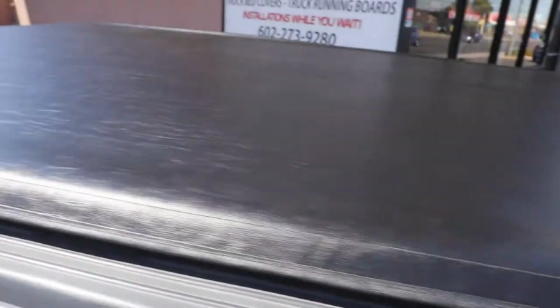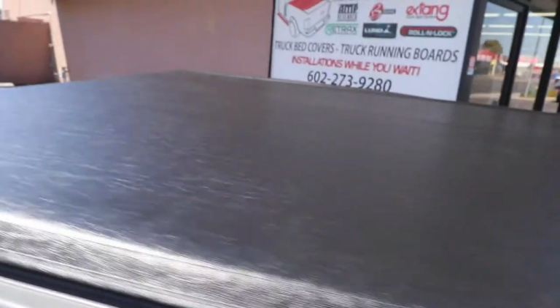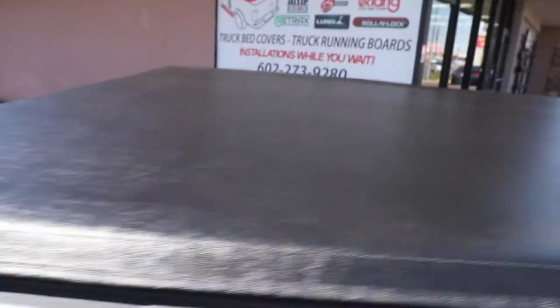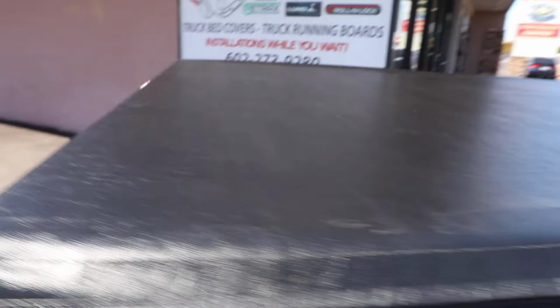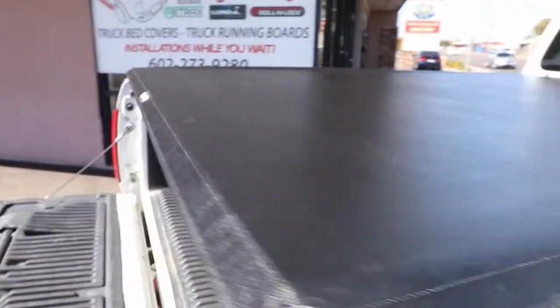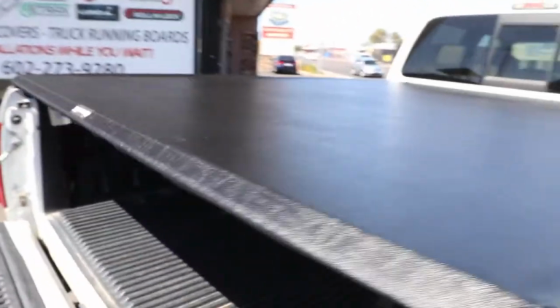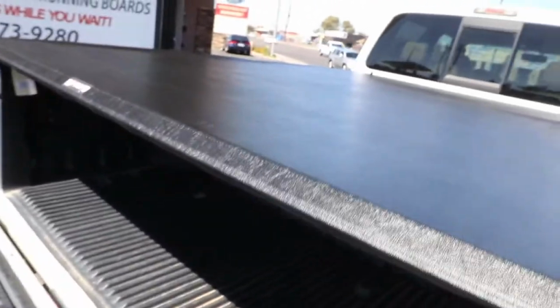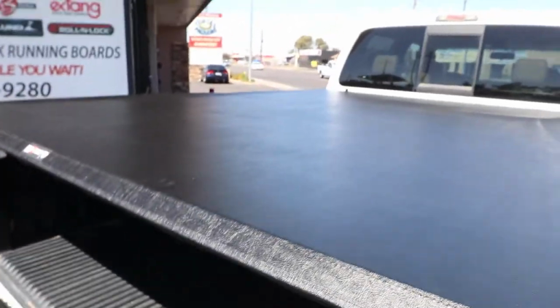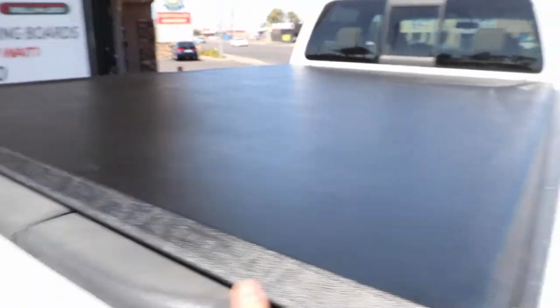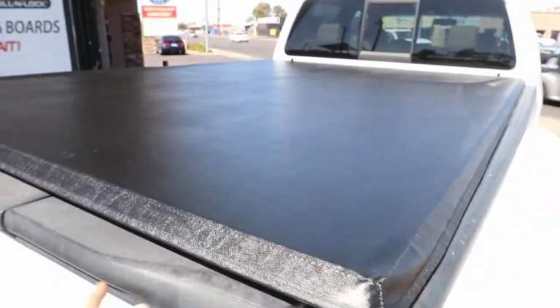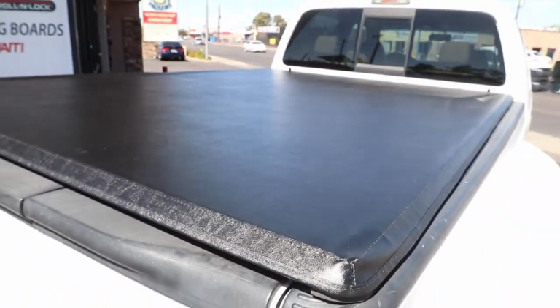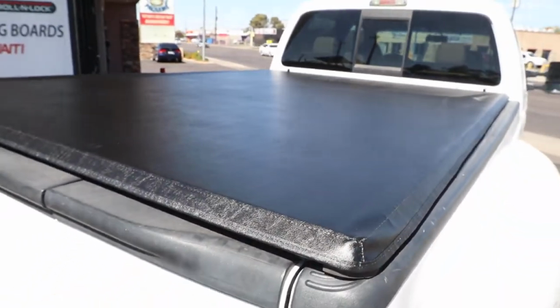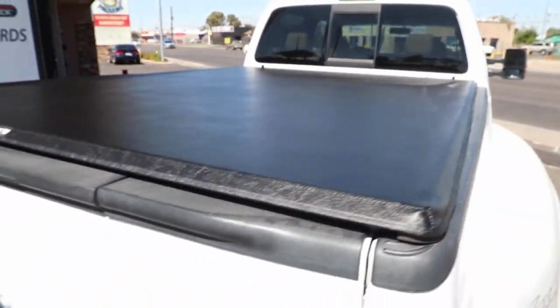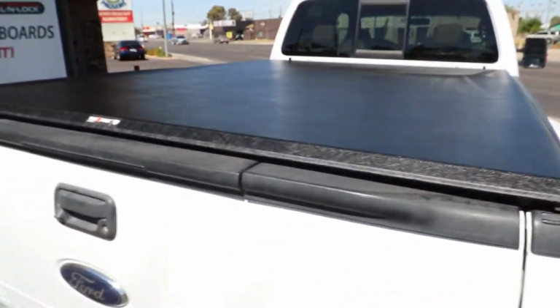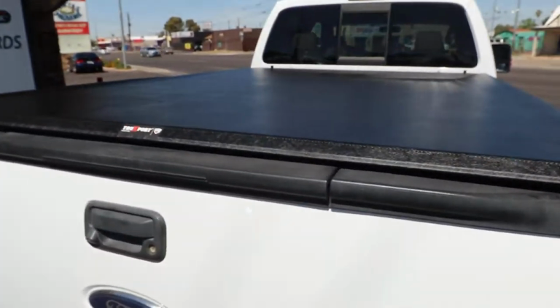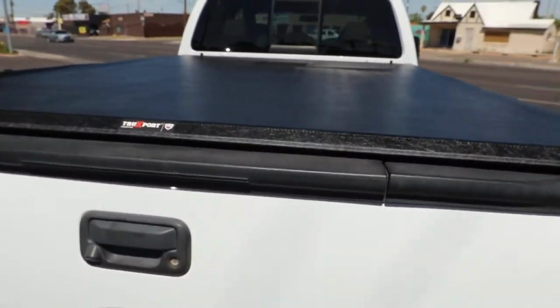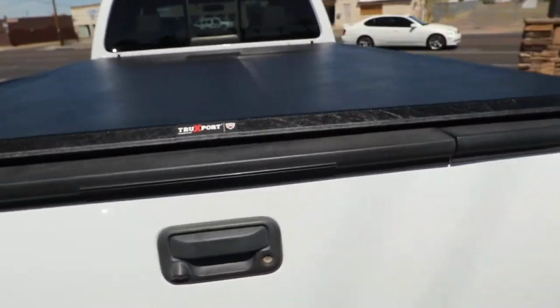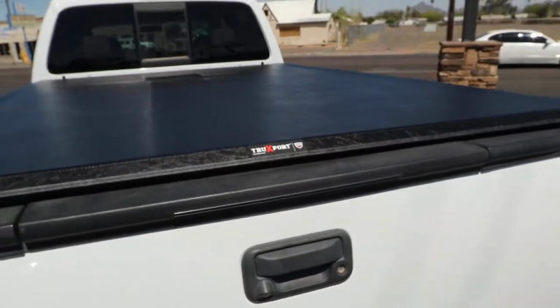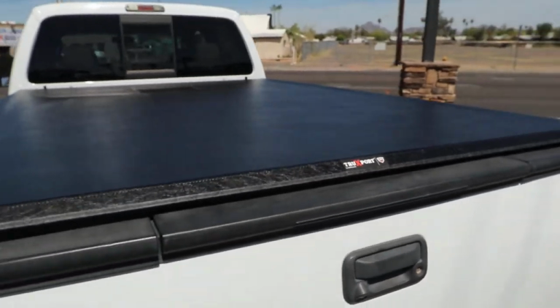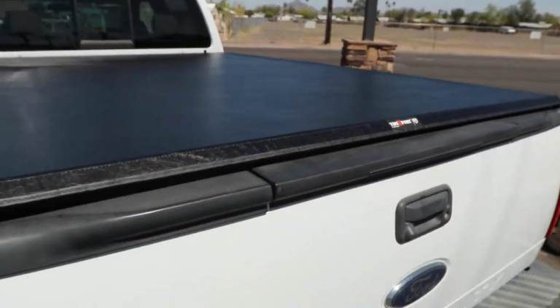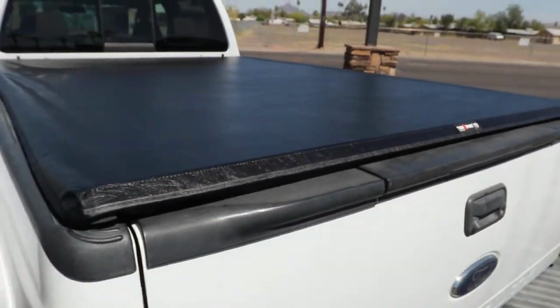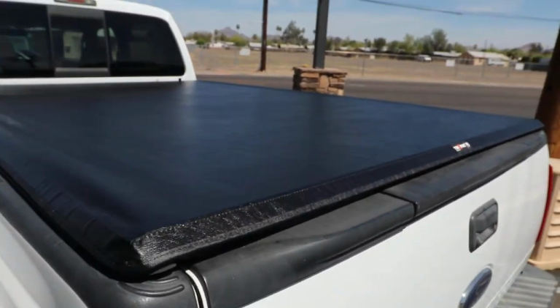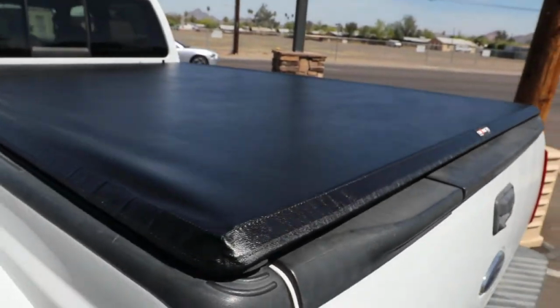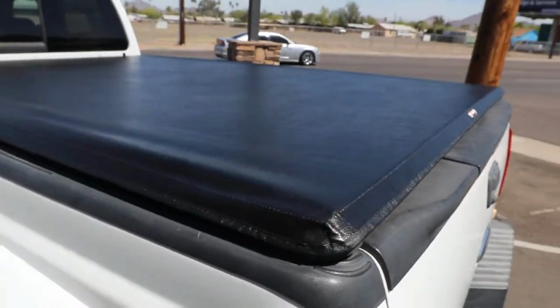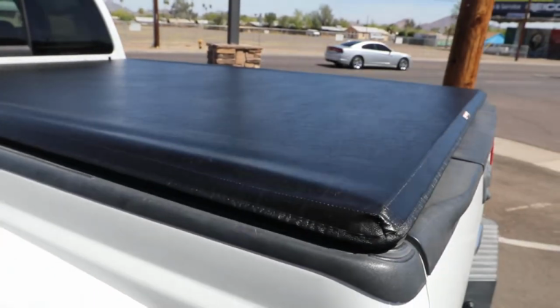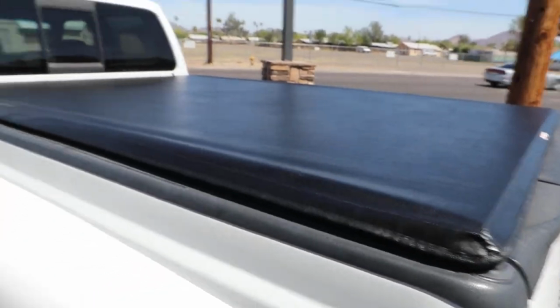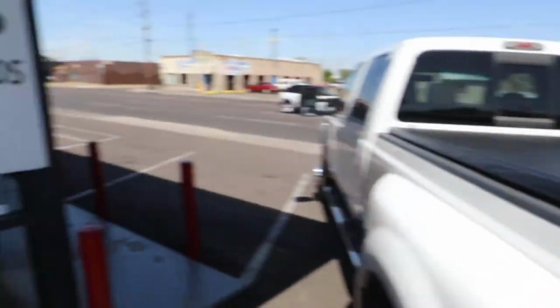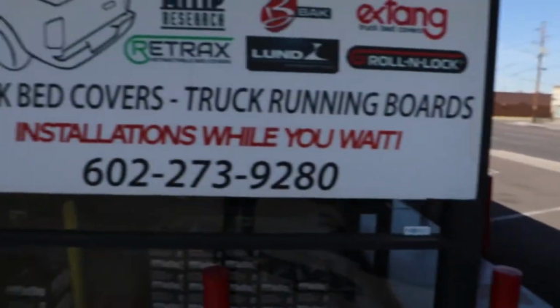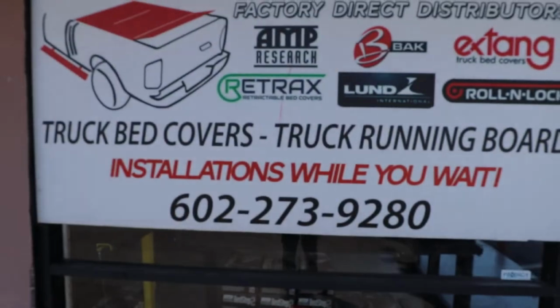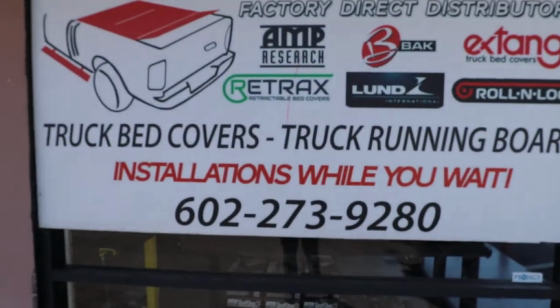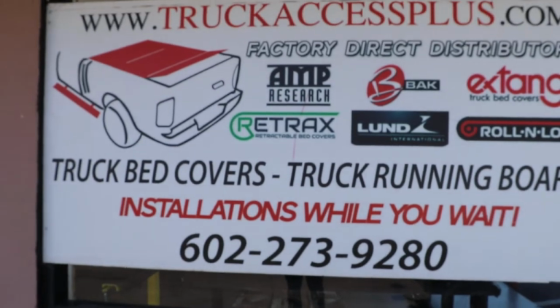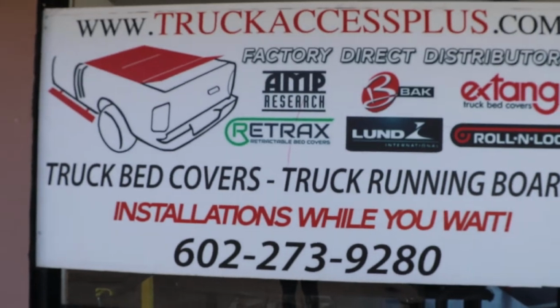It keeps the cargo out of sight. And when you close the cover and lock your tailgate, it should be secure. Once again, this is called a Truxedo Truck Sport Roll-Up Cover, and installation was done at Truck Access Plus.